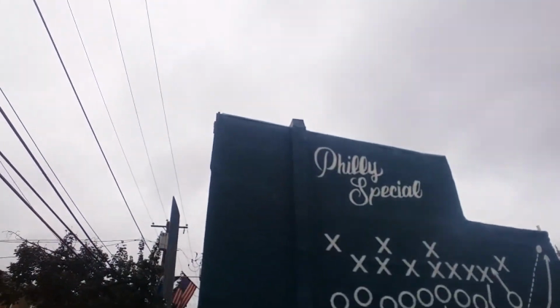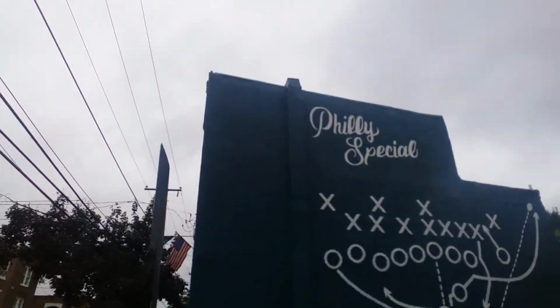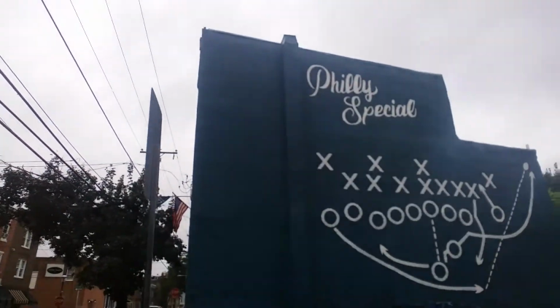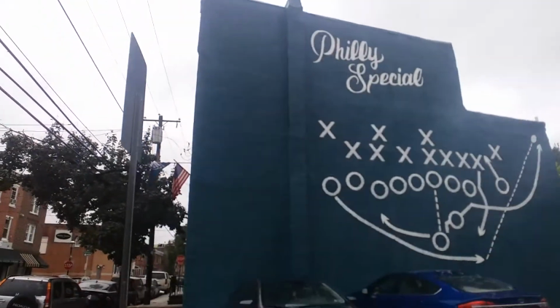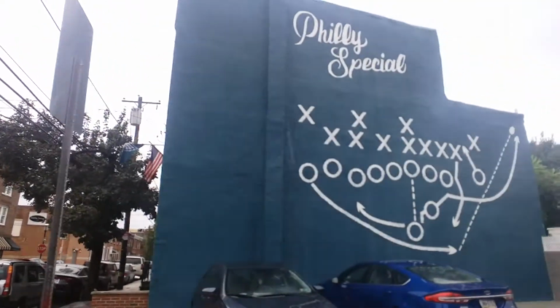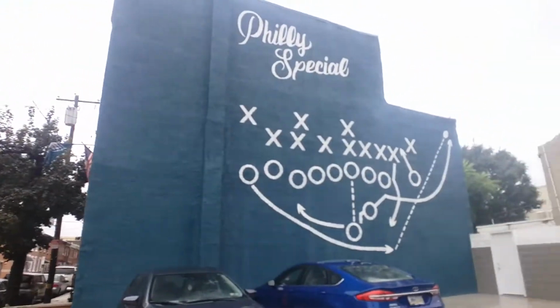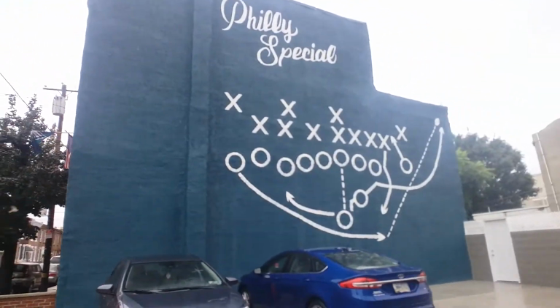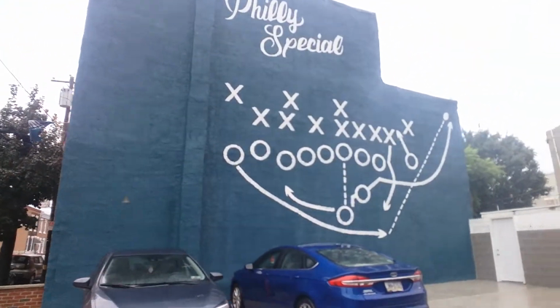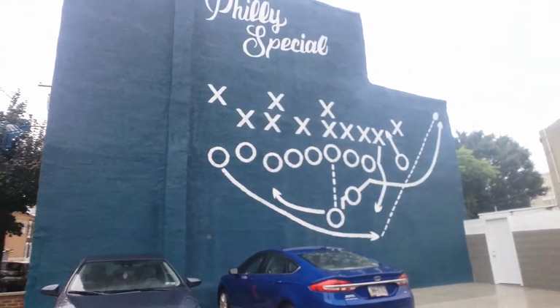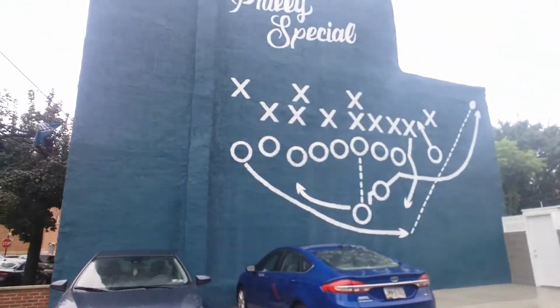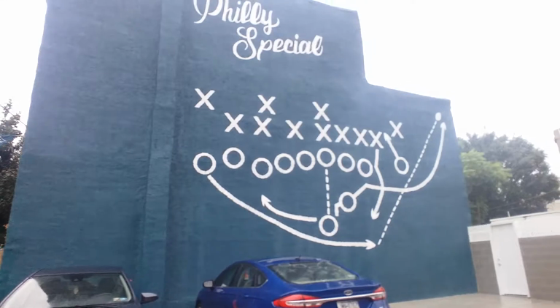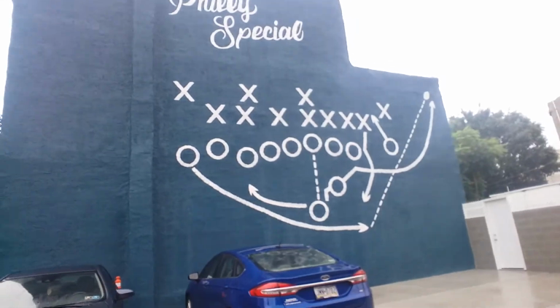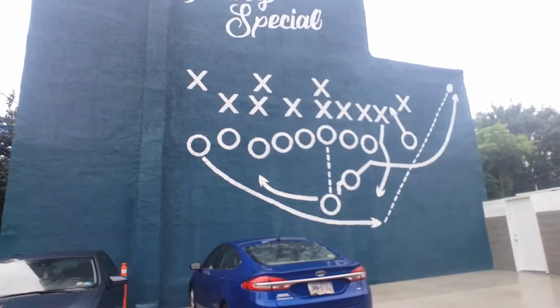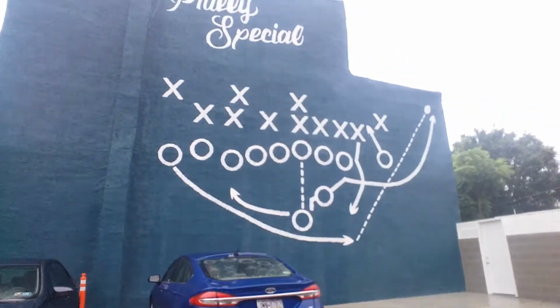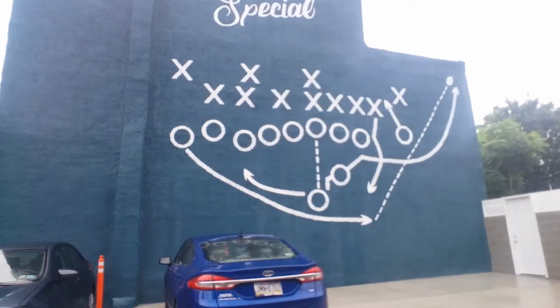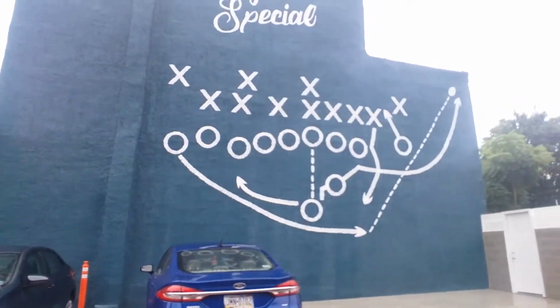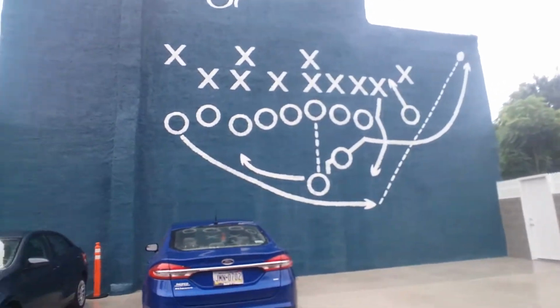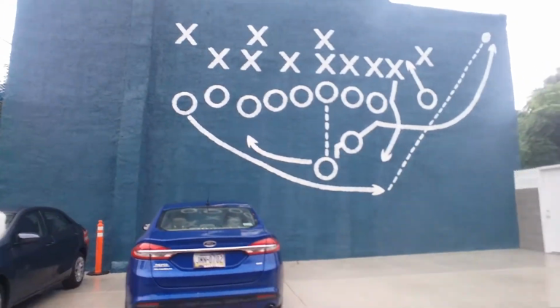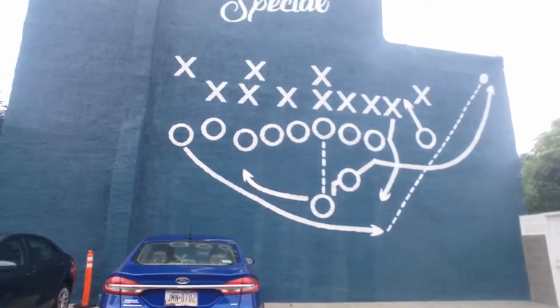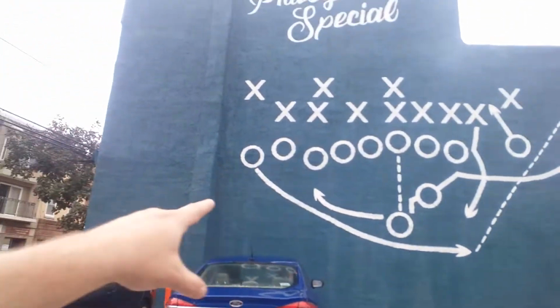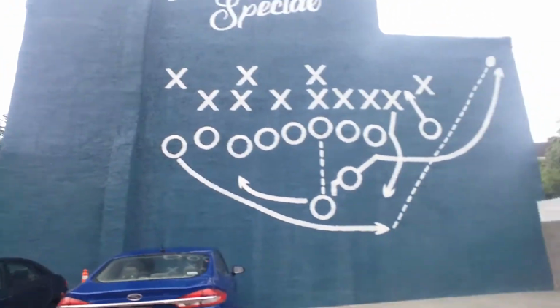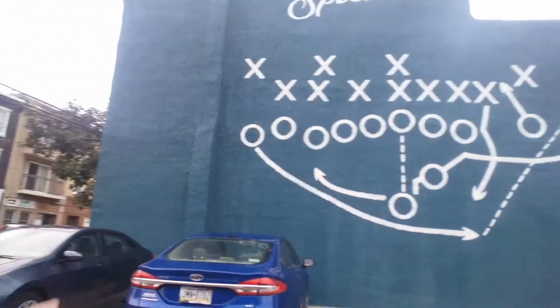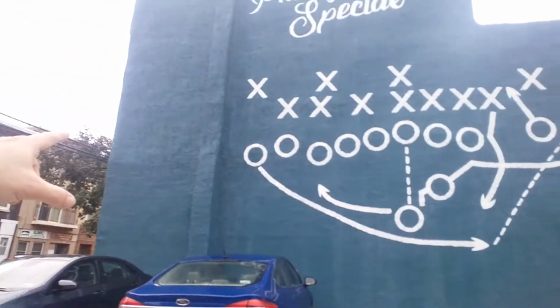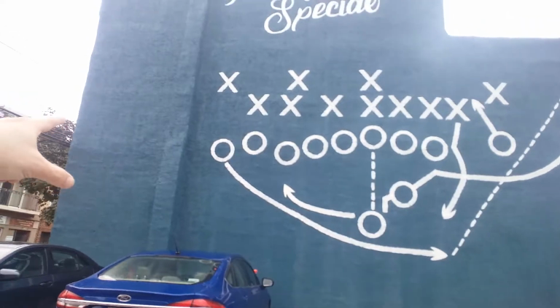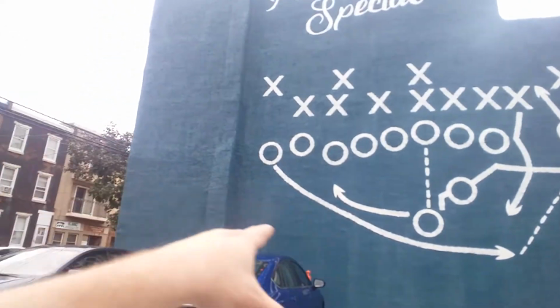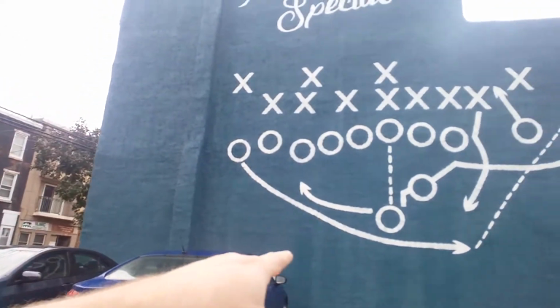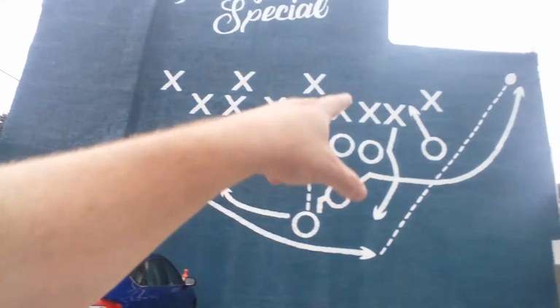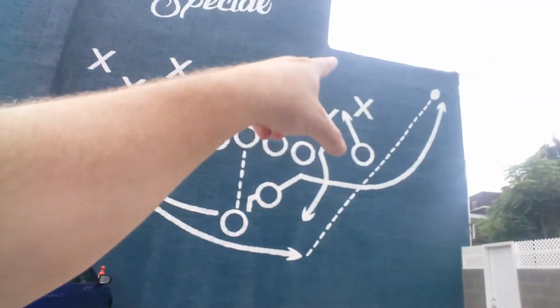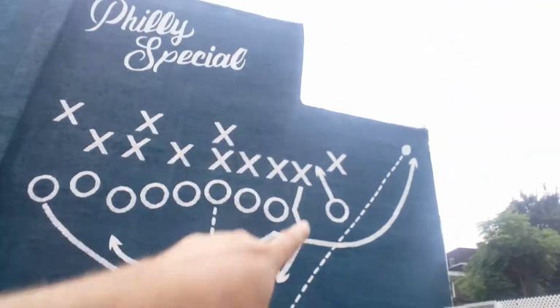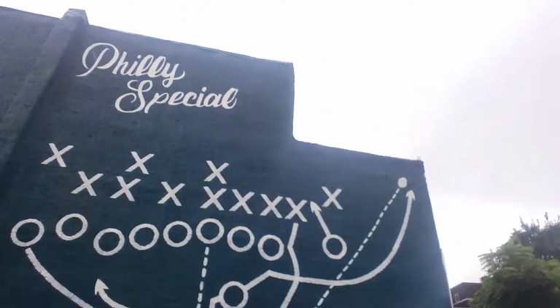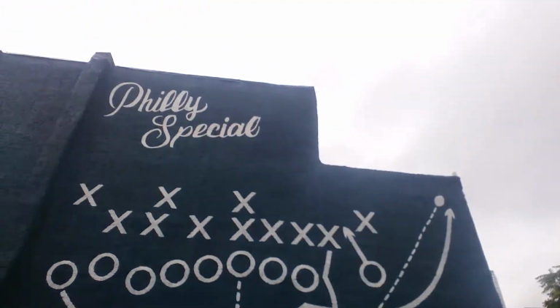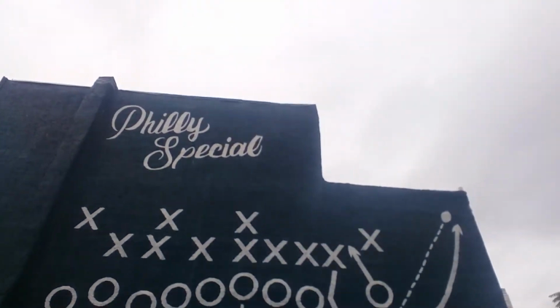The Philly Special. Look at this — painted on the side of the guy's house. There's Clement, Burton was the tight end, and Nick Foles catching the ball right there.